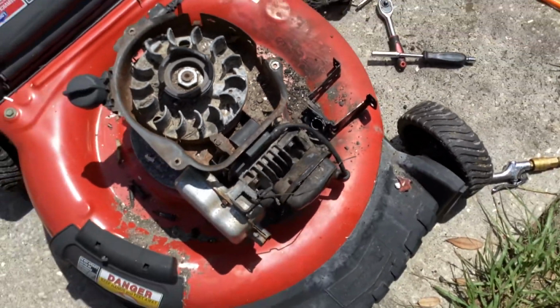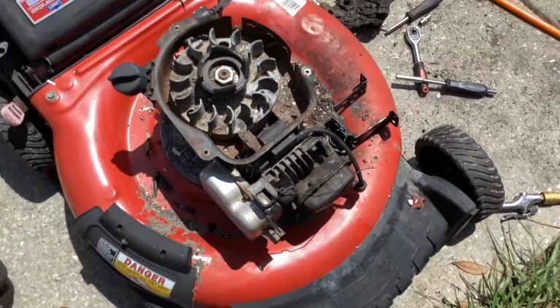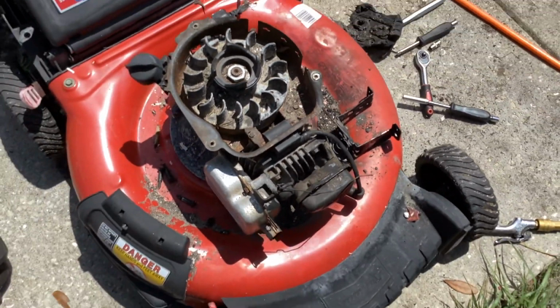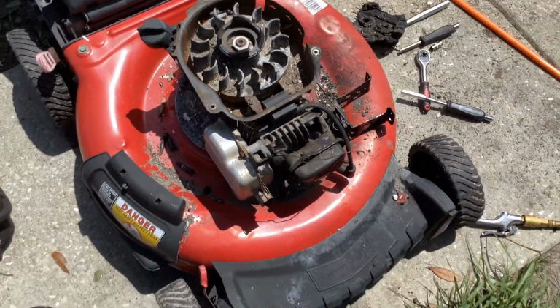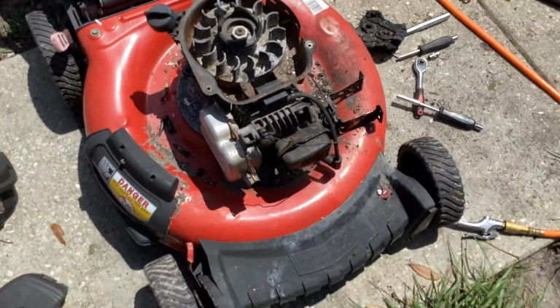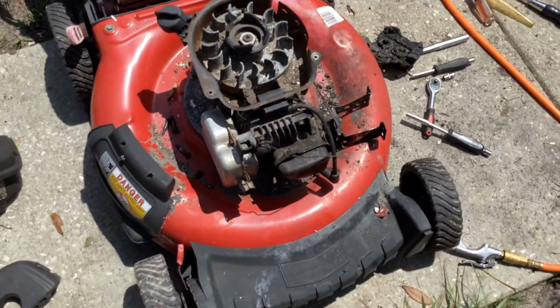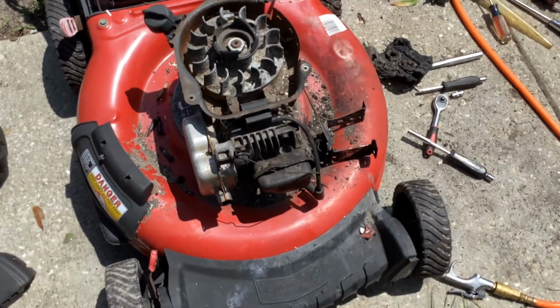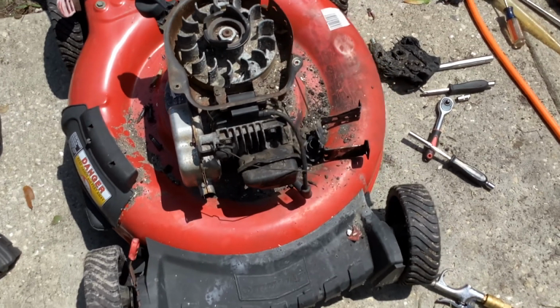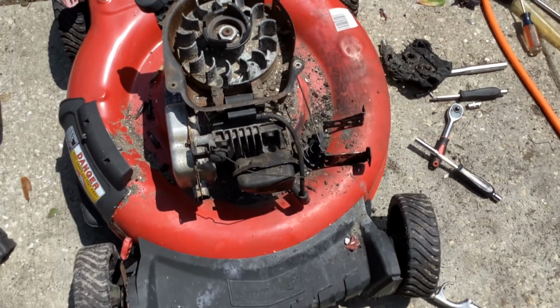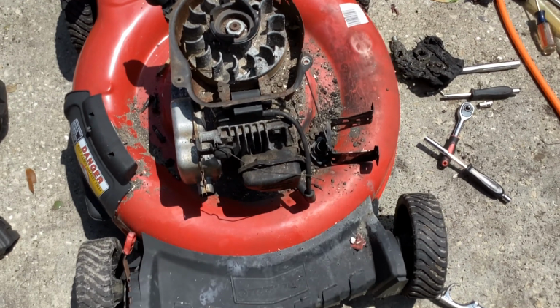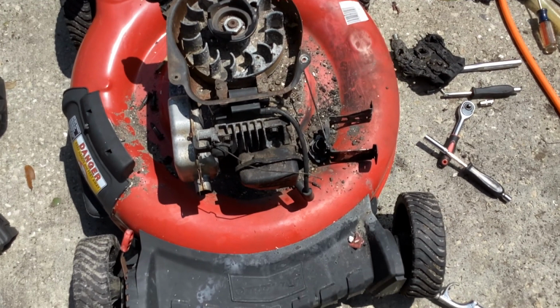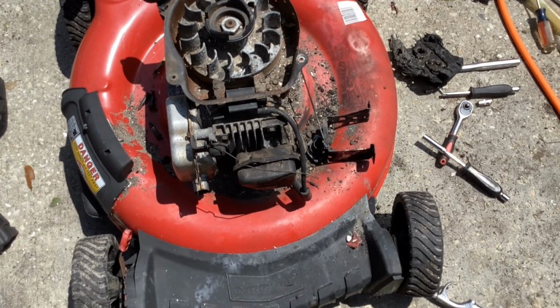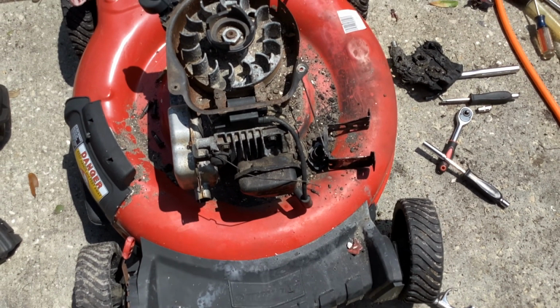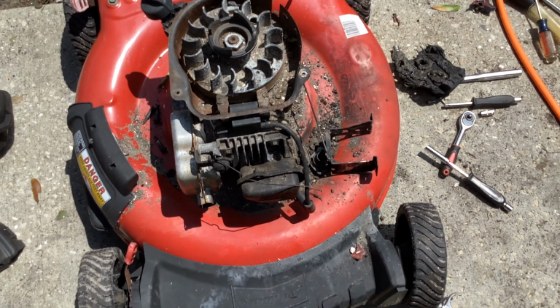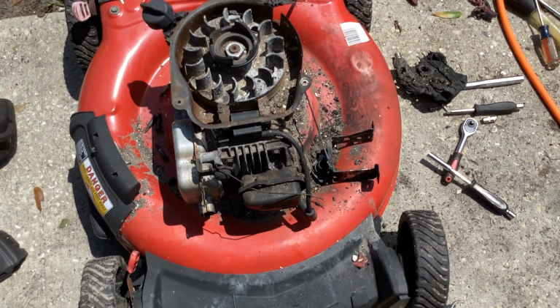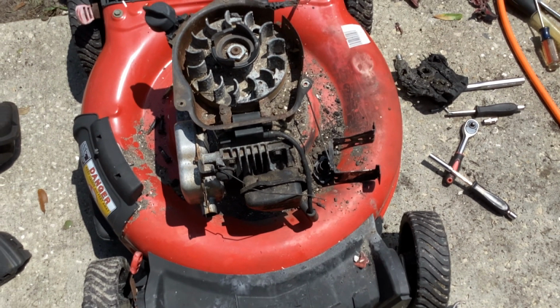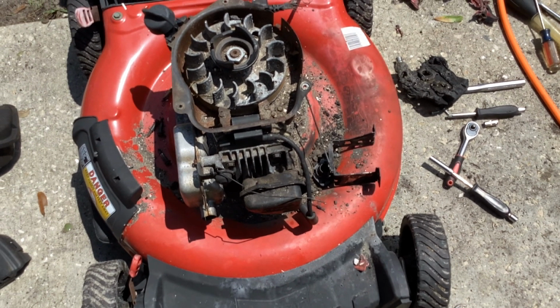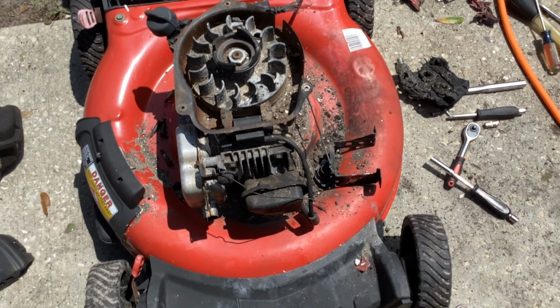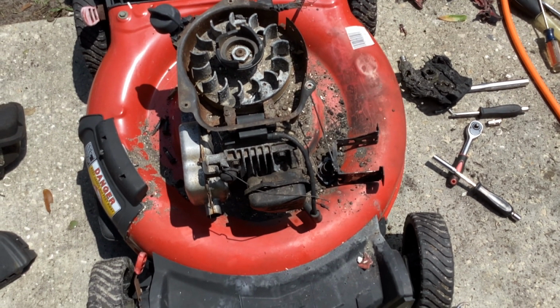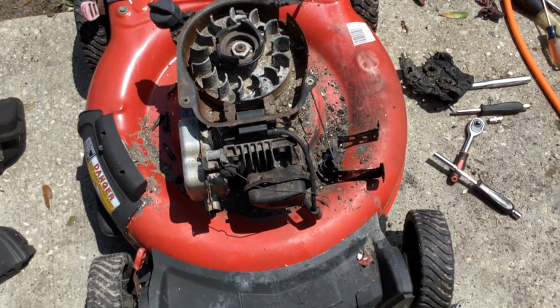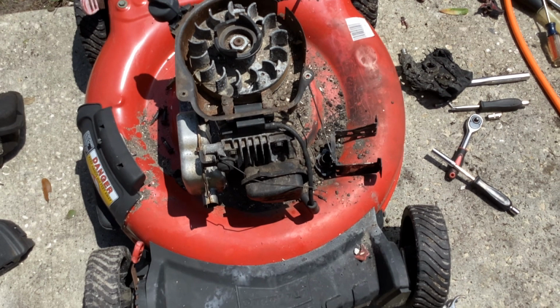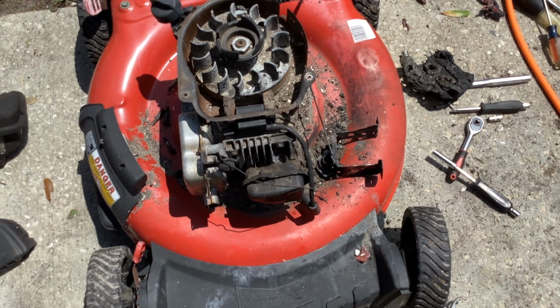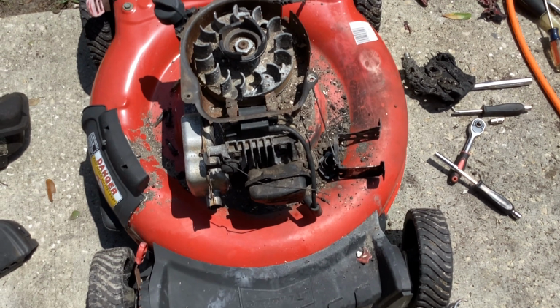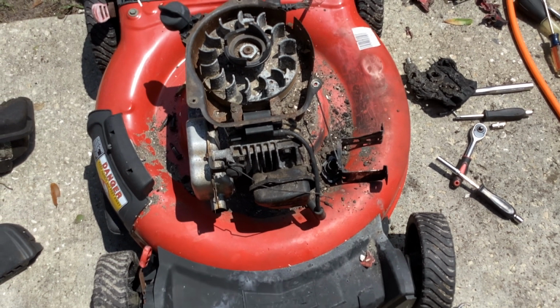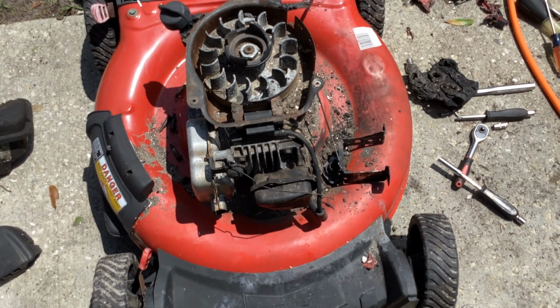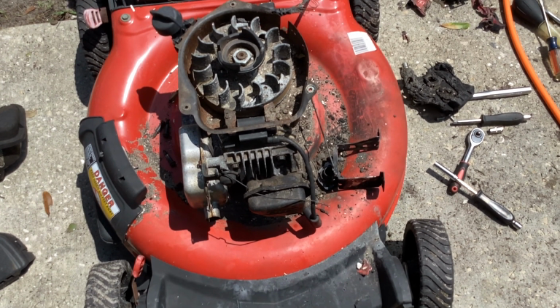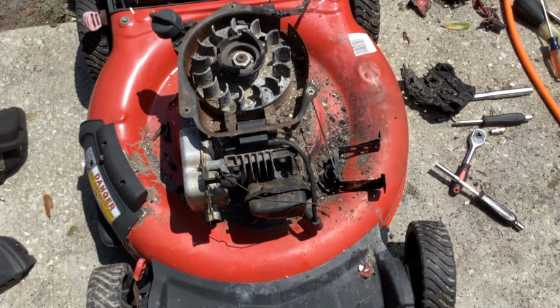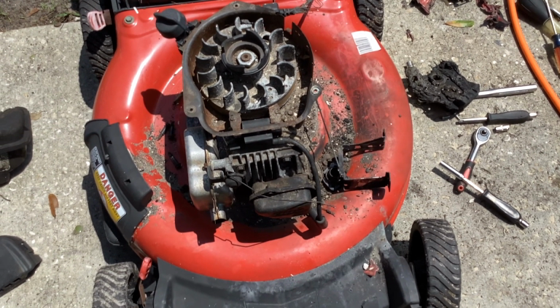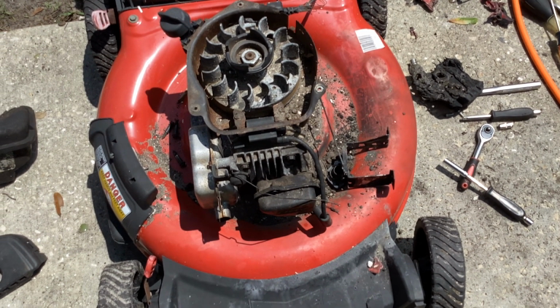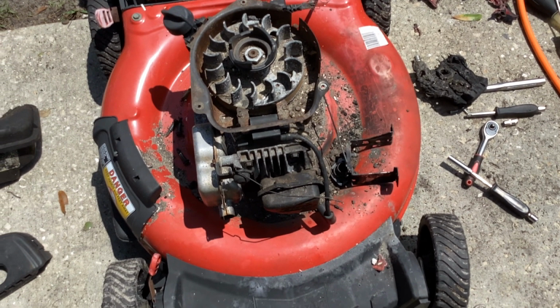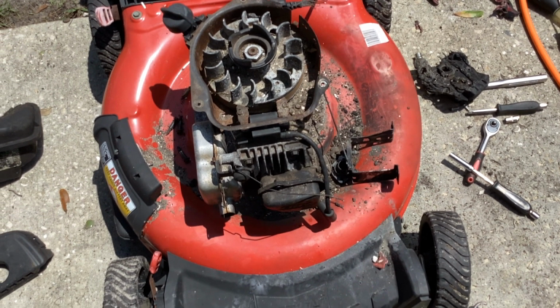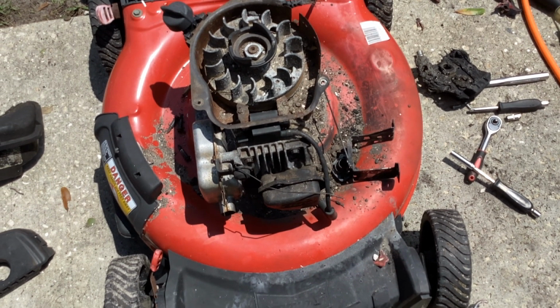You'd have to be Steve the Sleuth and figure out why the damn thing is dying out — starting, dying out — and that would be a real pain trying to decipher.